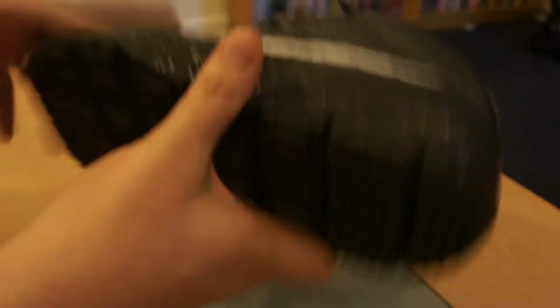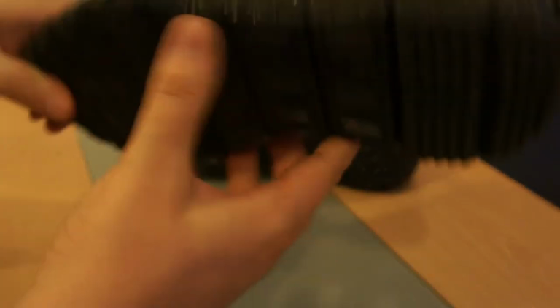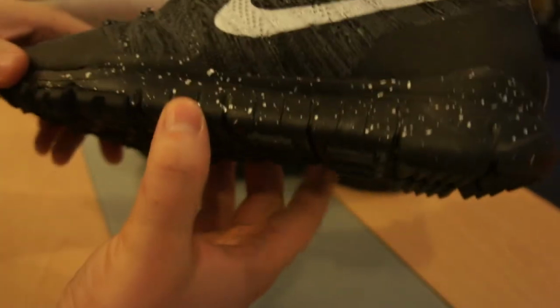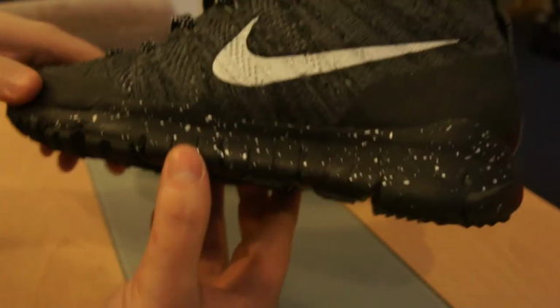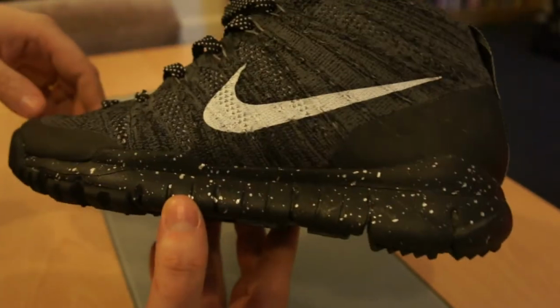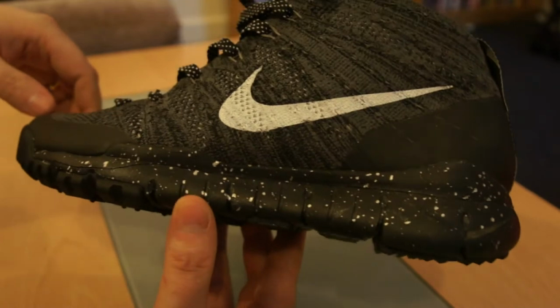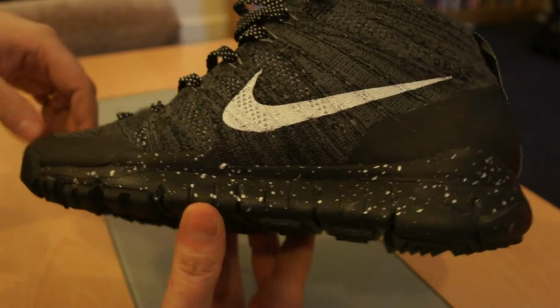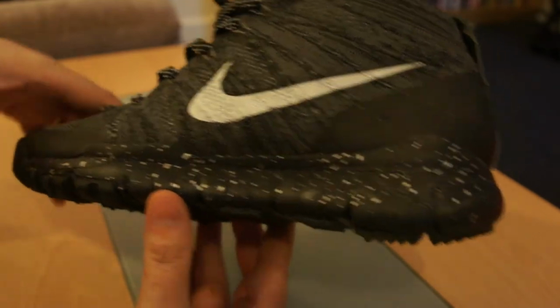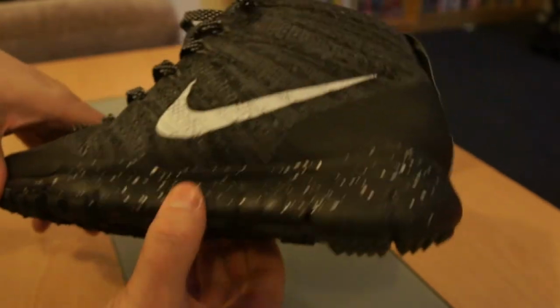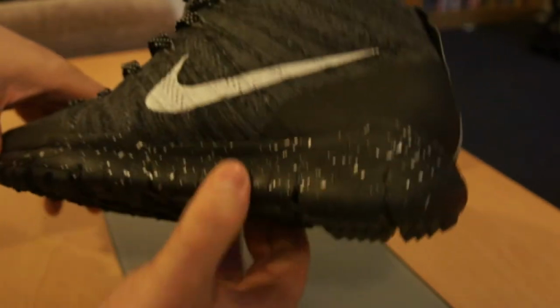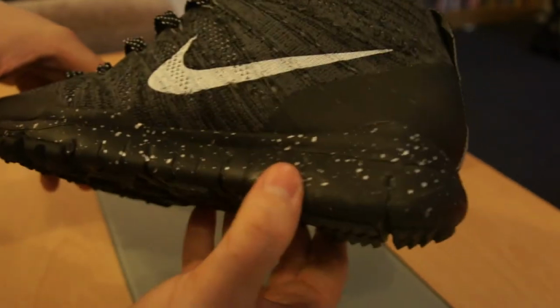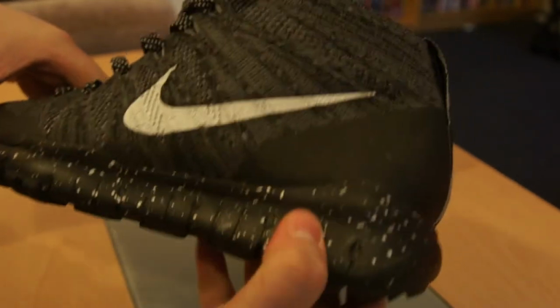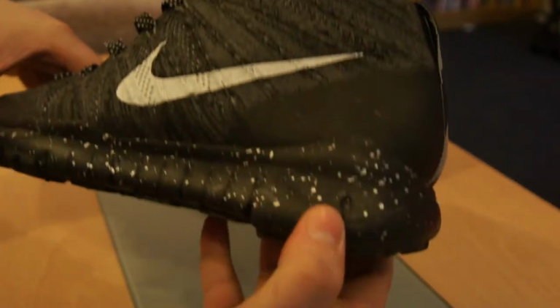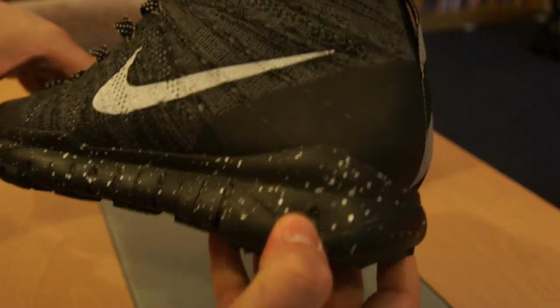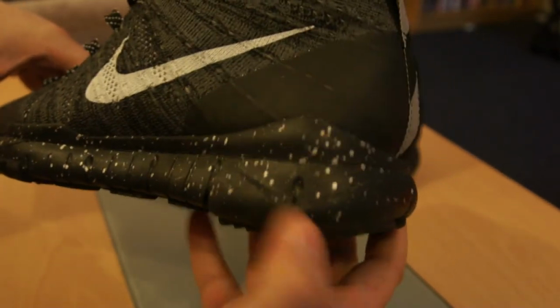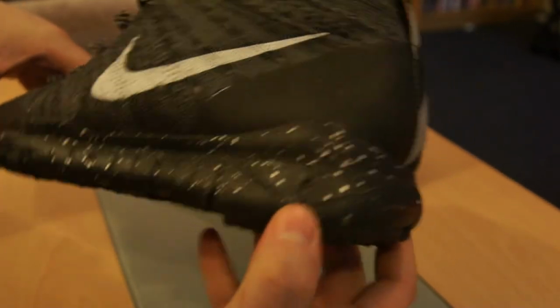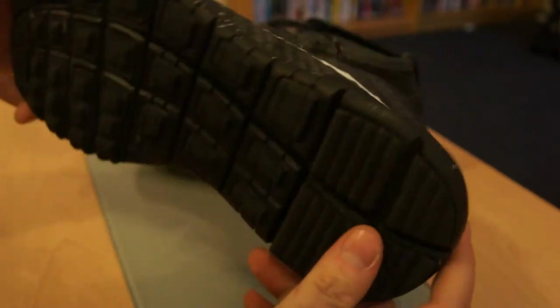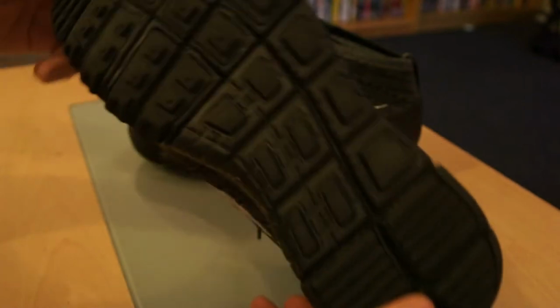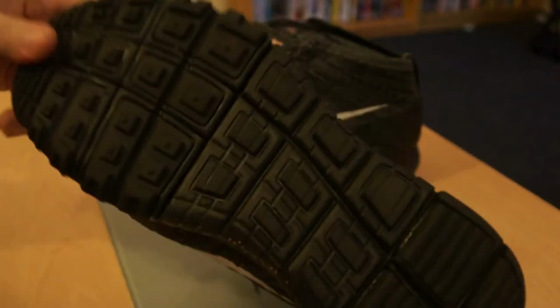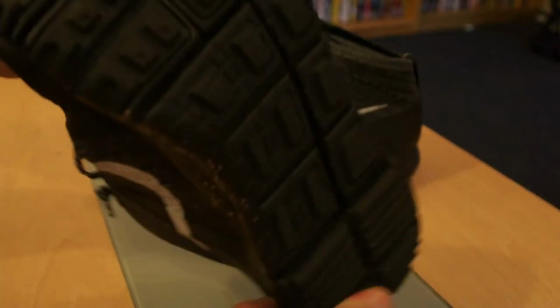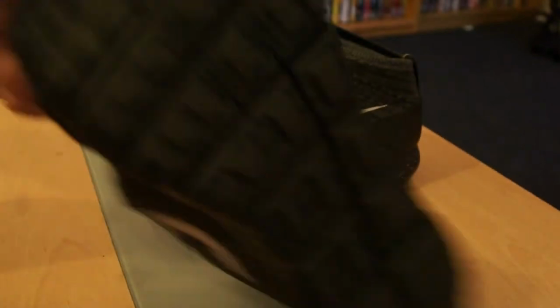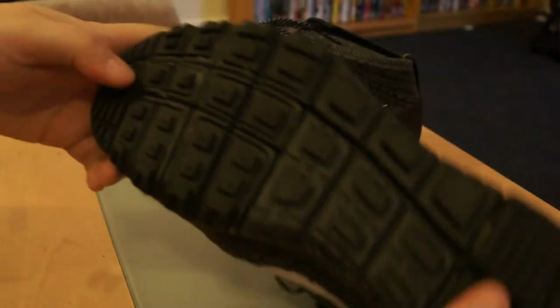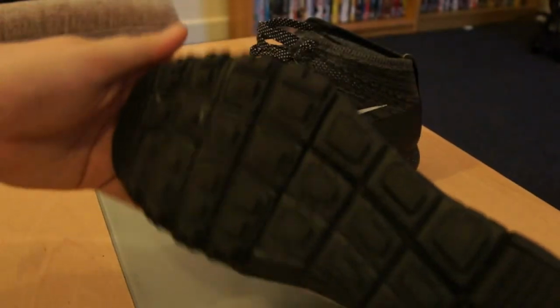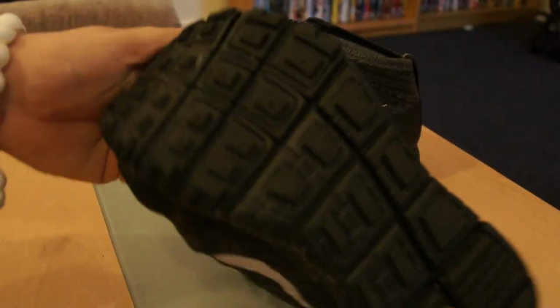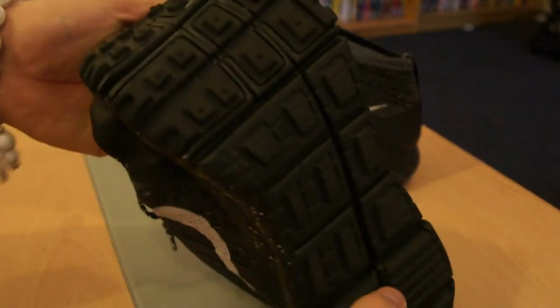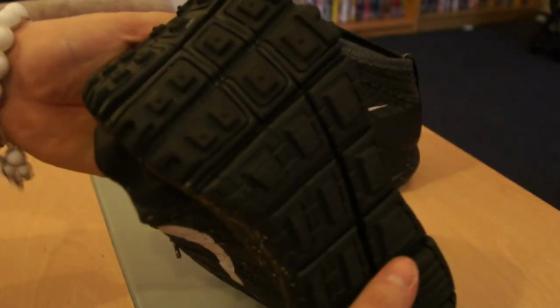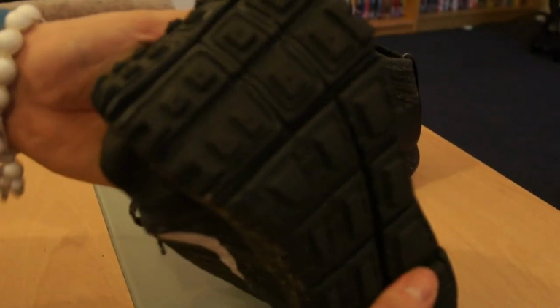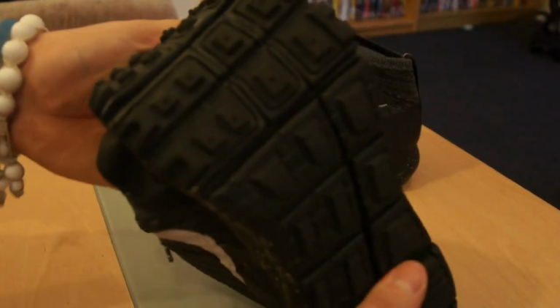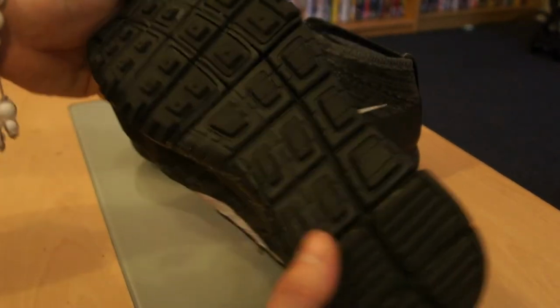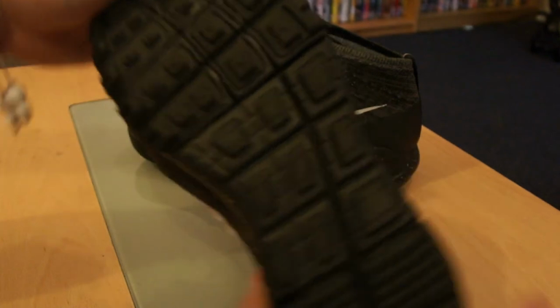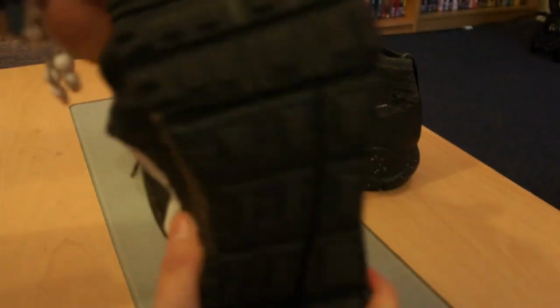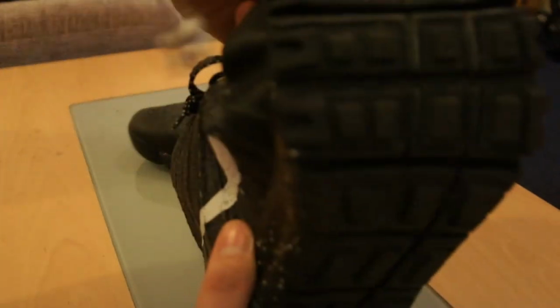I think this is Thylon — they're calling it the Thylon cushioning system in the sole, which is just a really thick foam. It's got that Nike Free Run sole where it's got big gaps in it so it can flex.